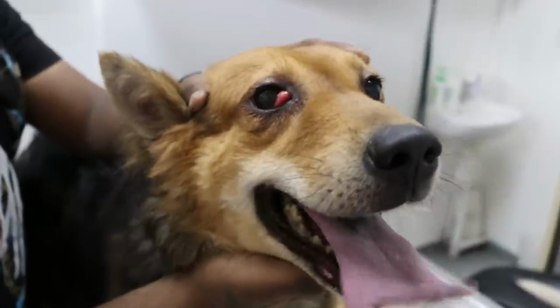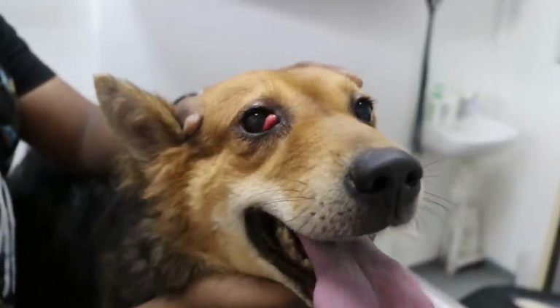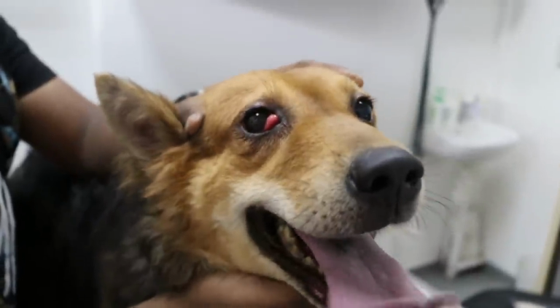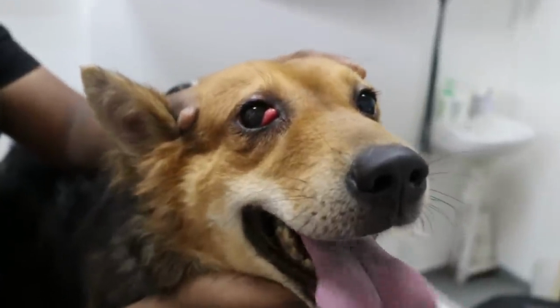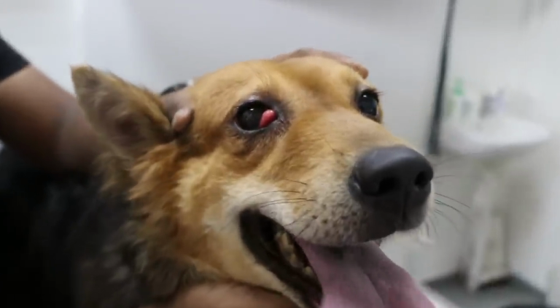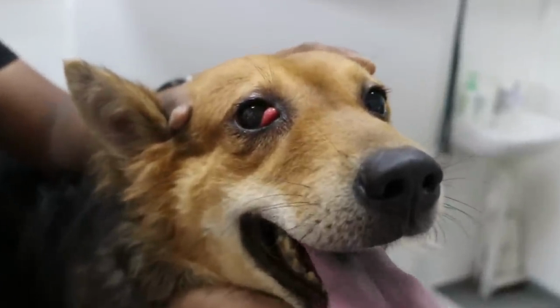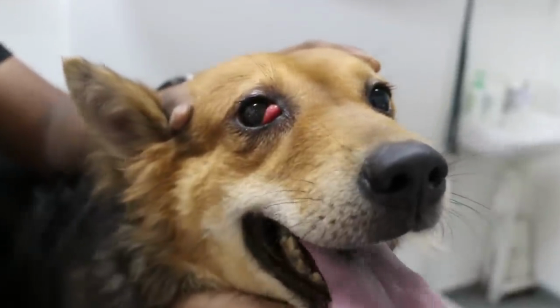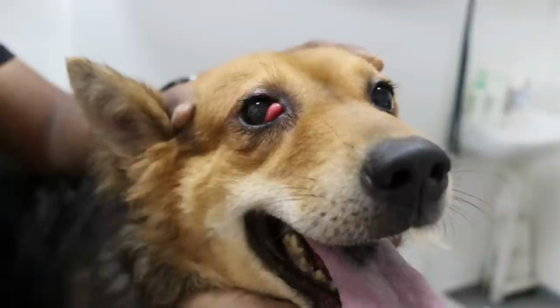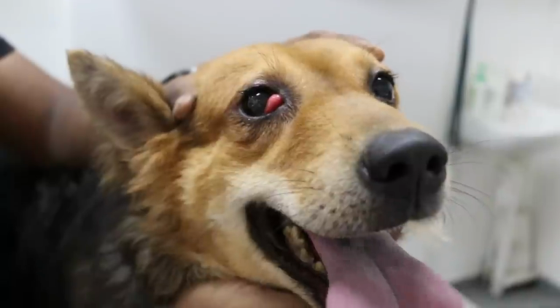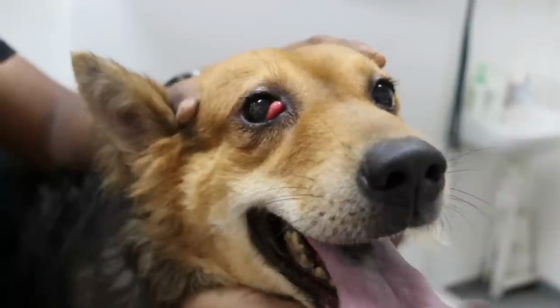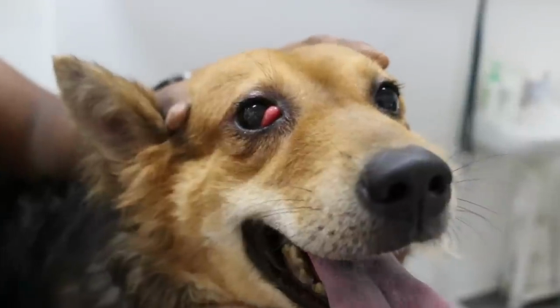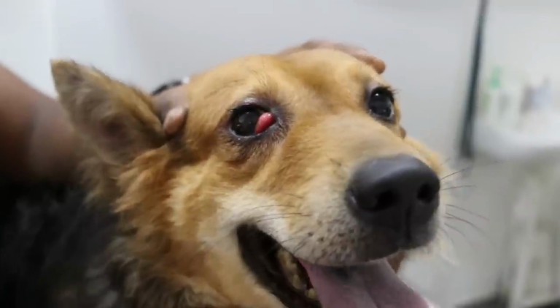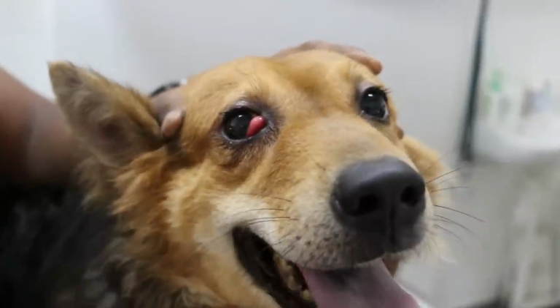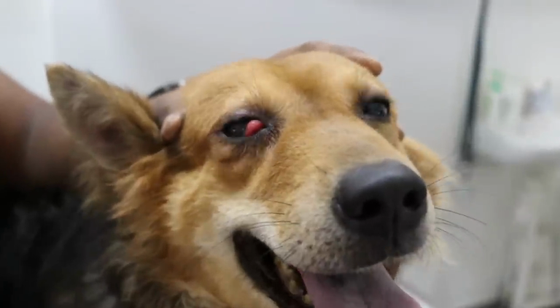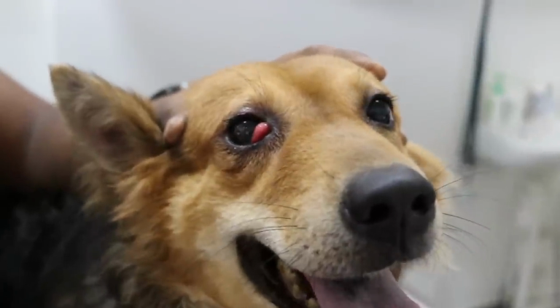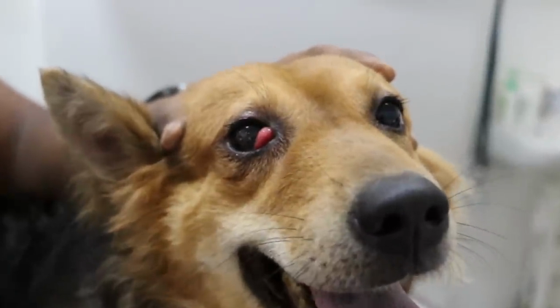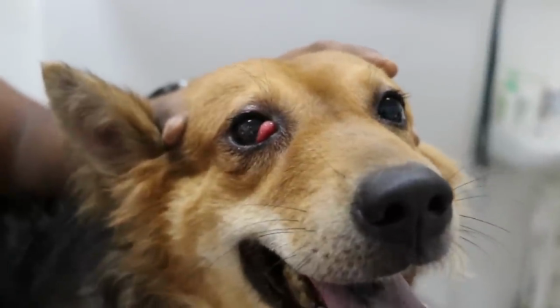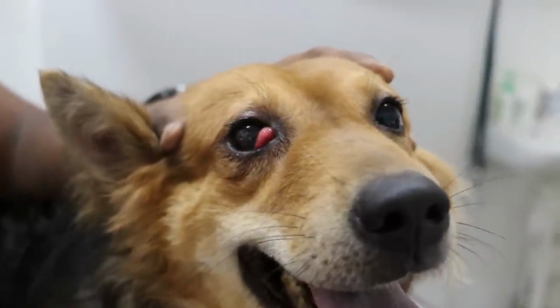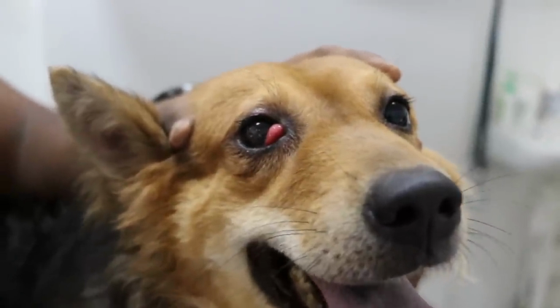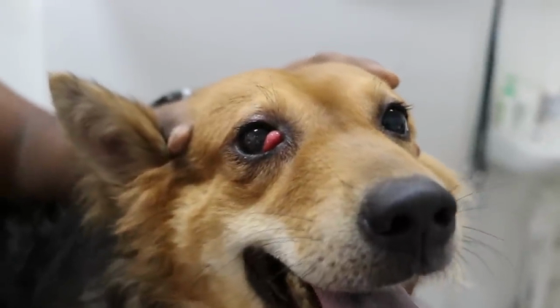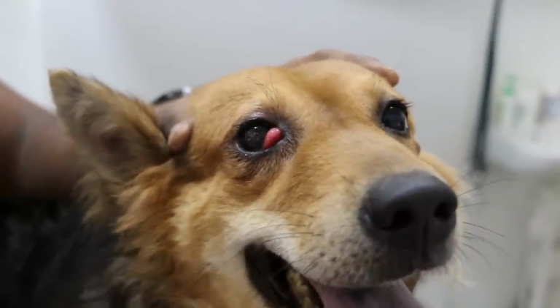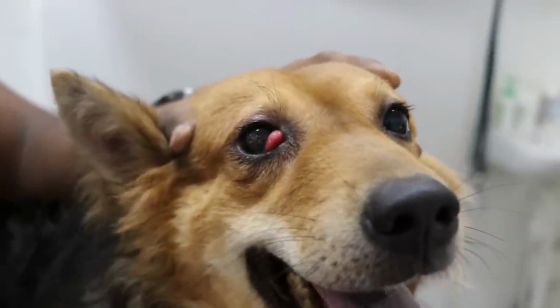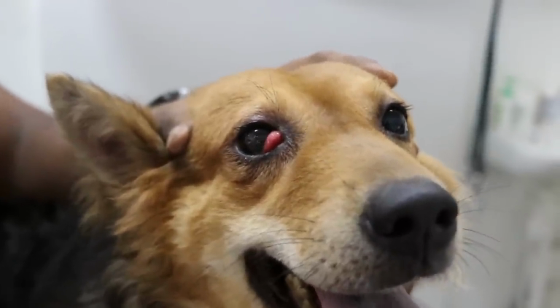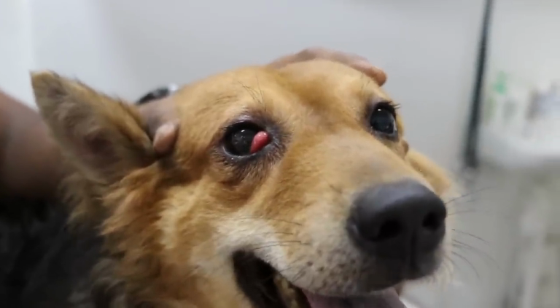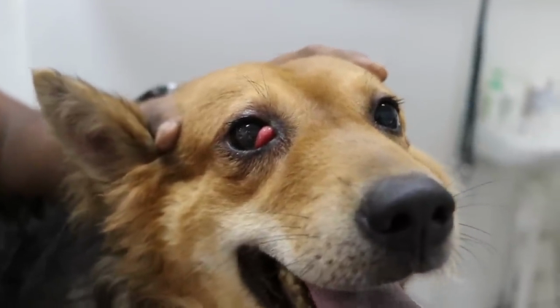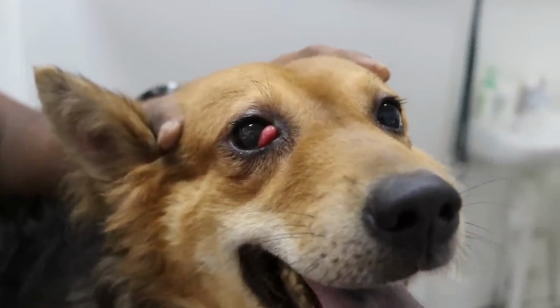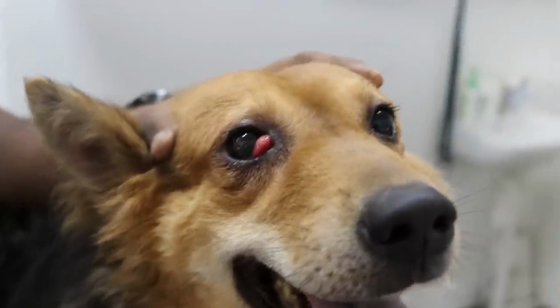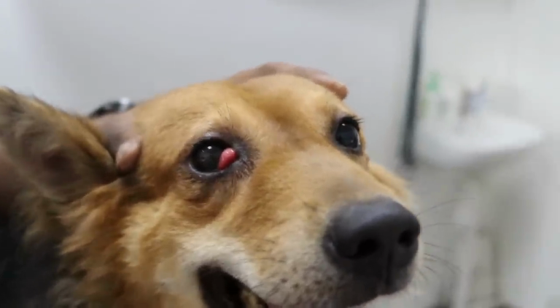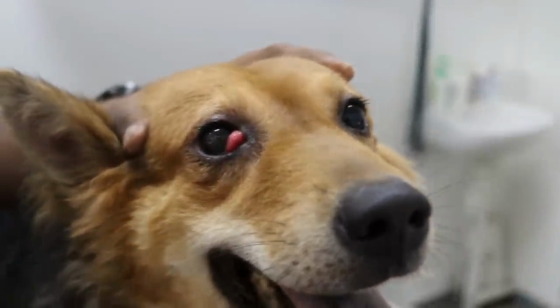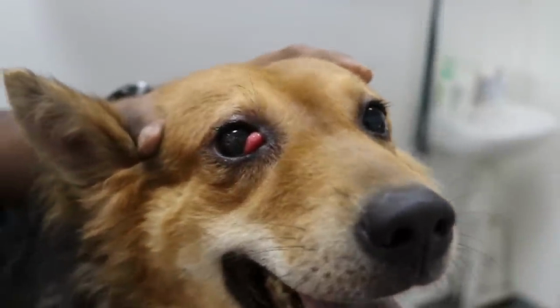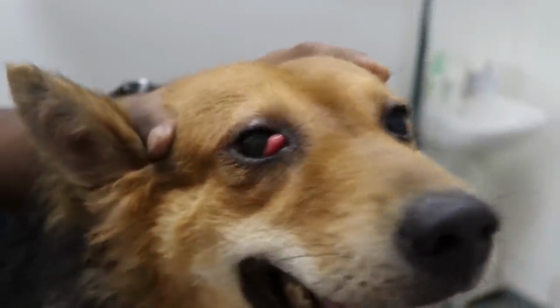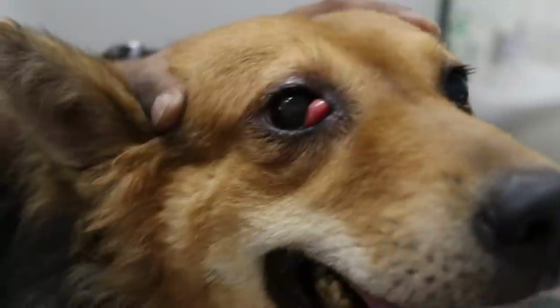March 19215. This crossbred comes in, female, about four years old. With this swelling — cherry eye, we call it.